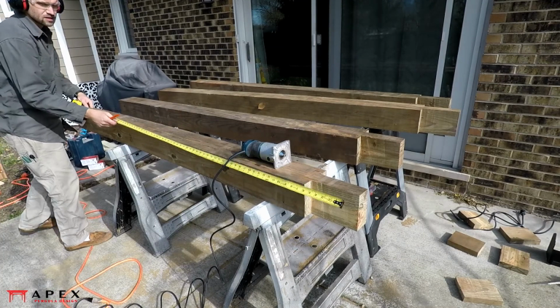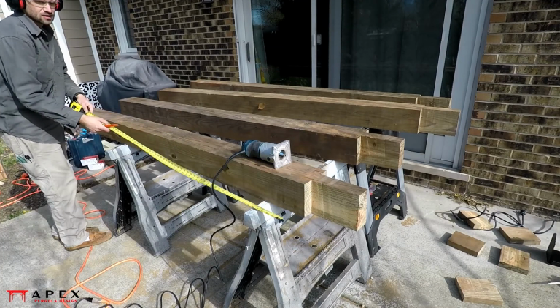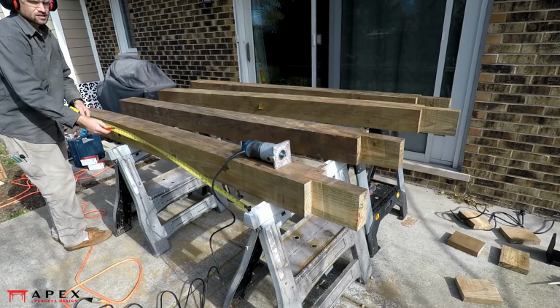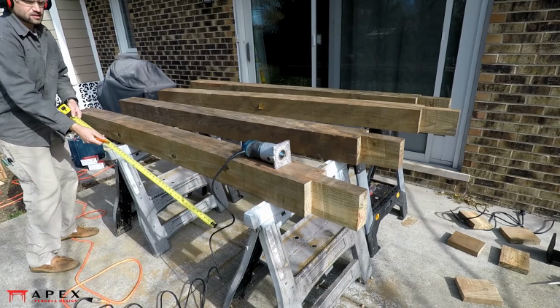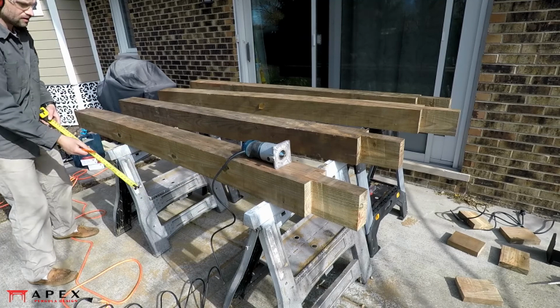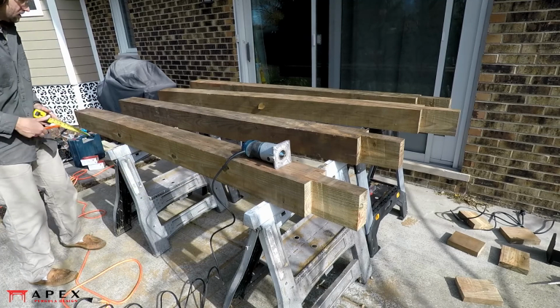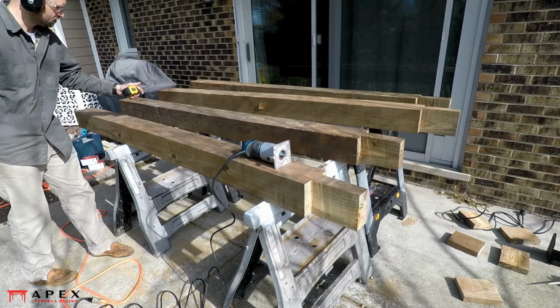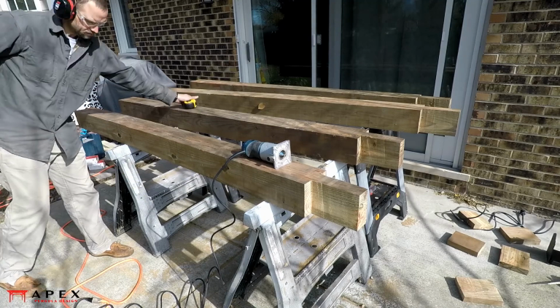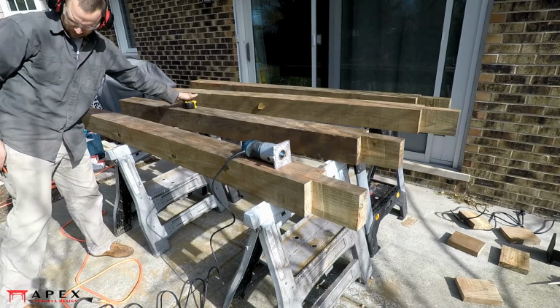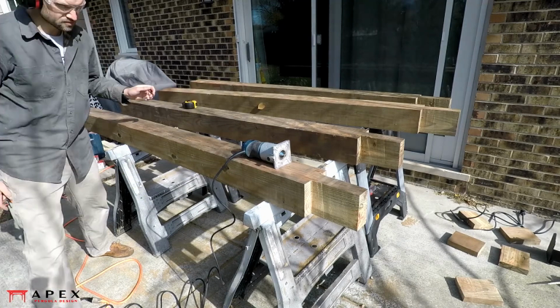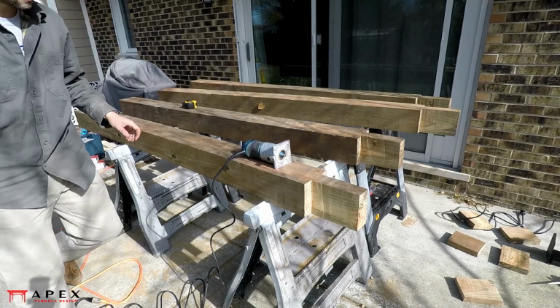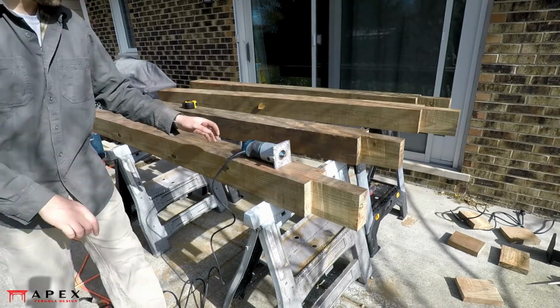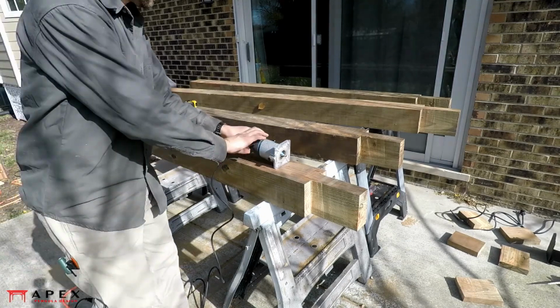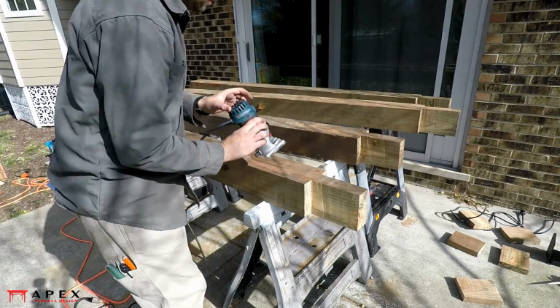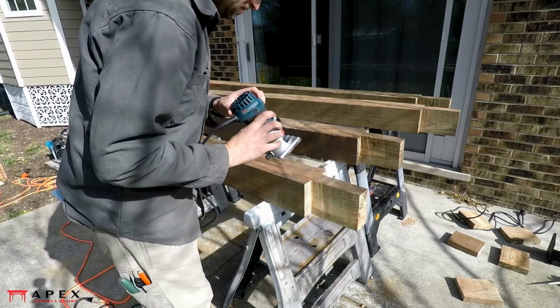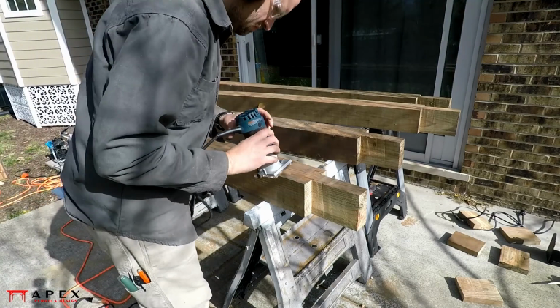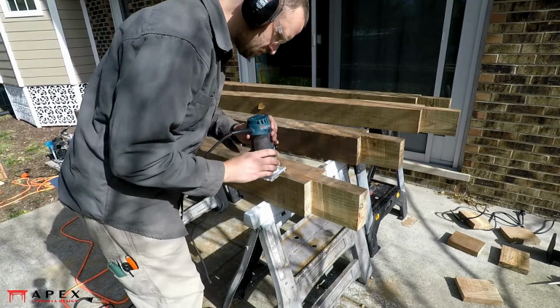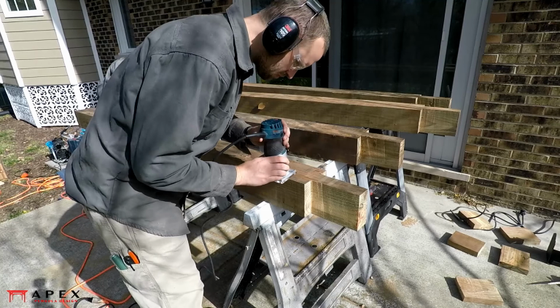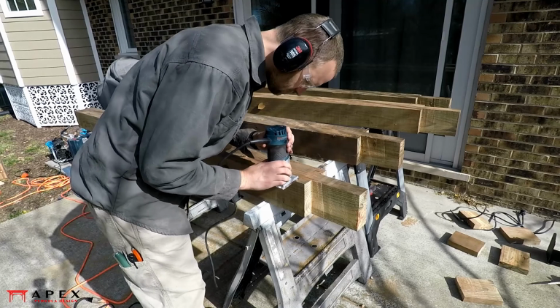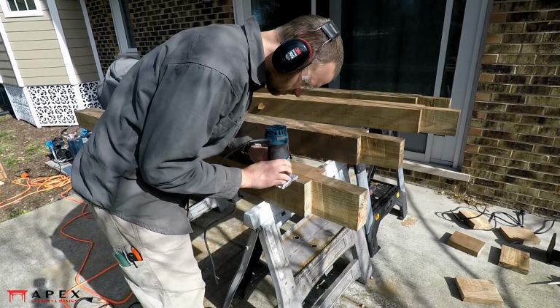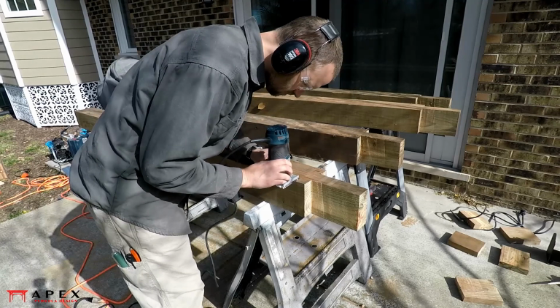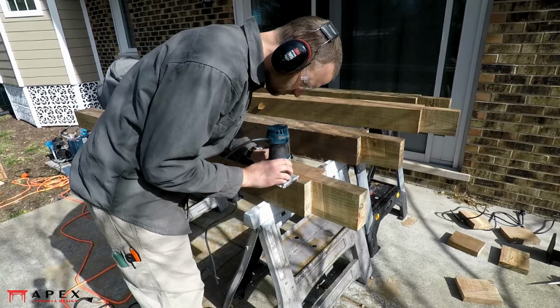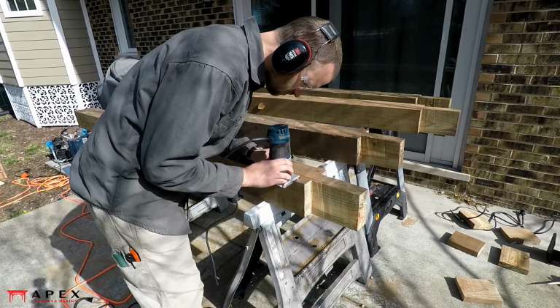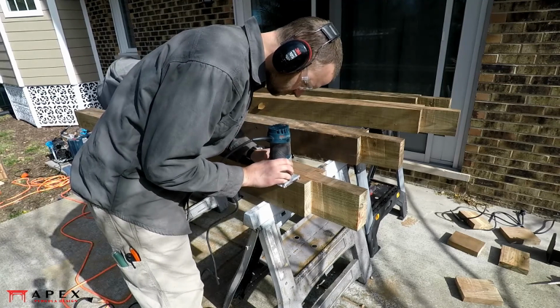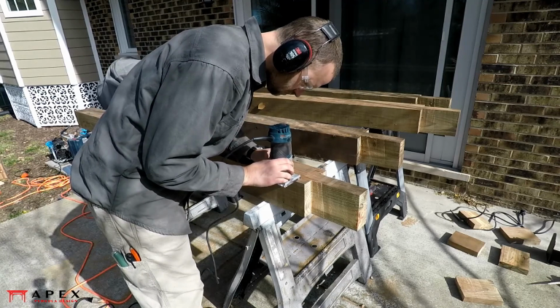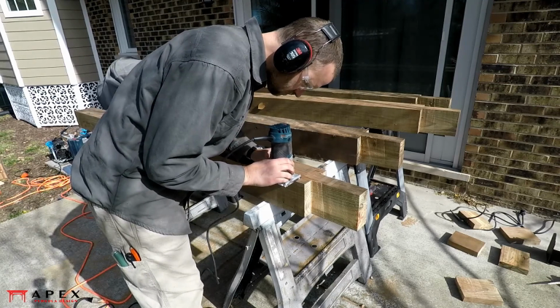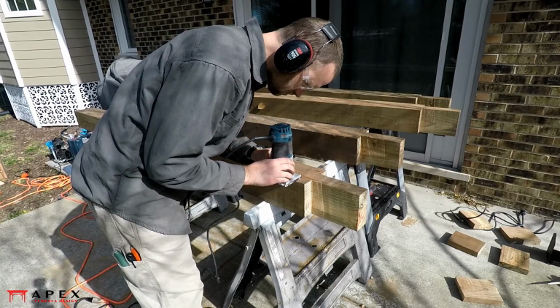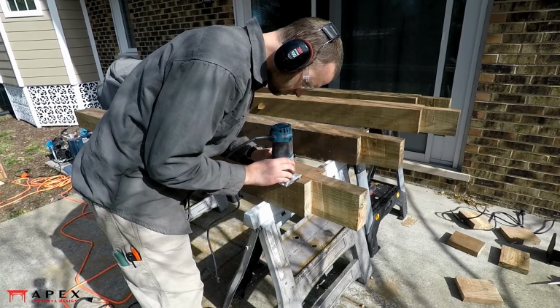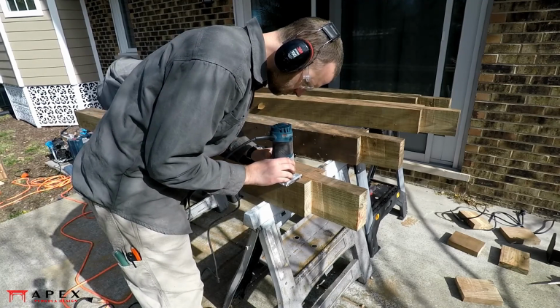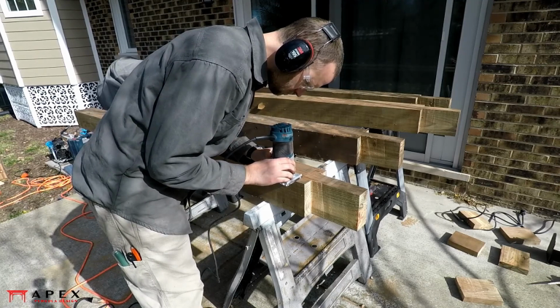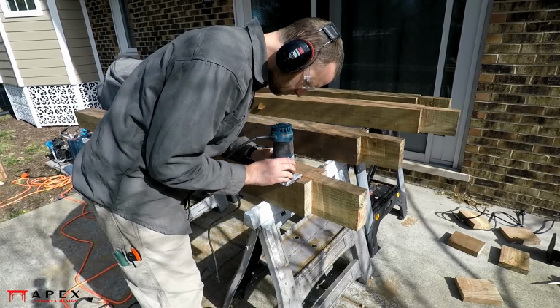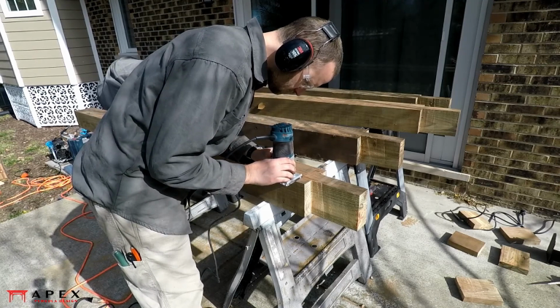Chamfer or round over the post corners using a router and router bit if you choose. You'll want to stop the bit at some distance from the top and bottom of the post, otherwise it may look odd where the other parts tie in.